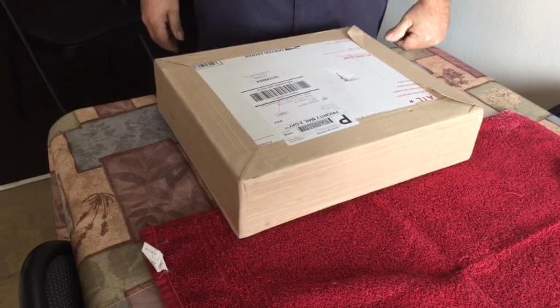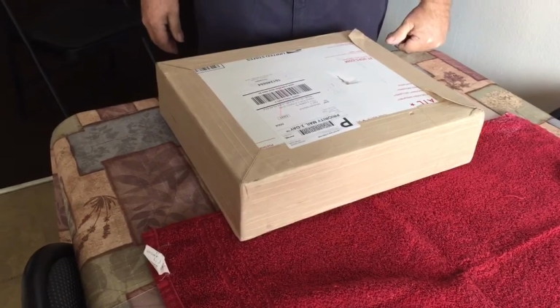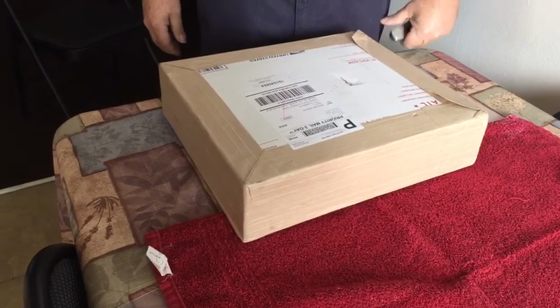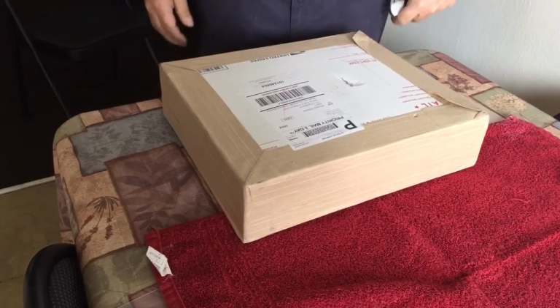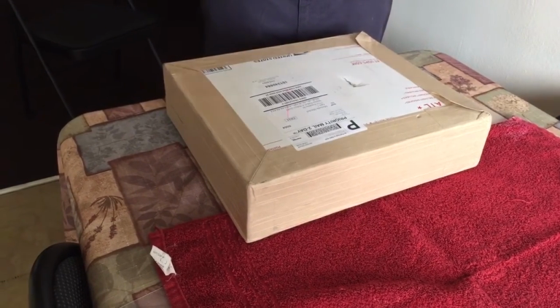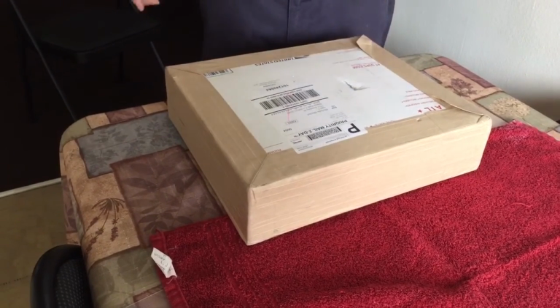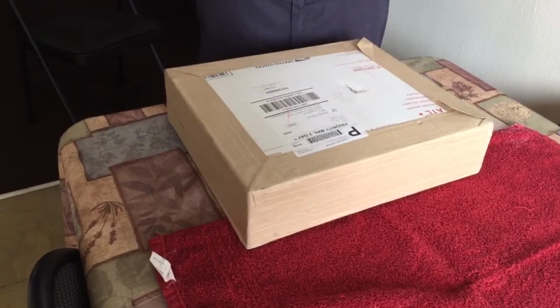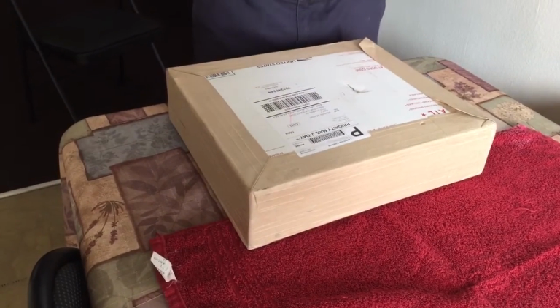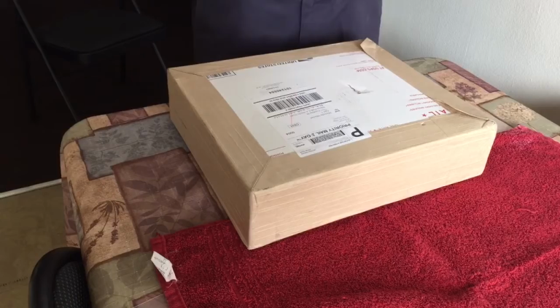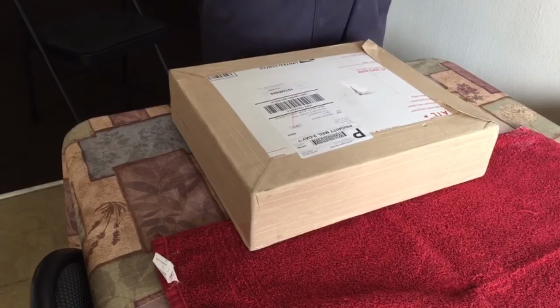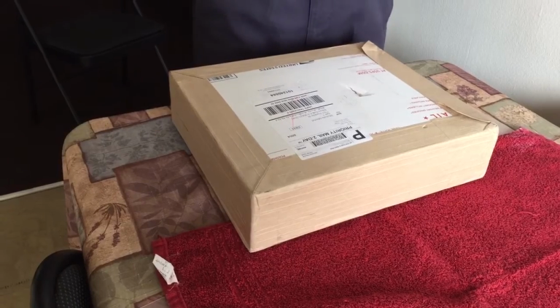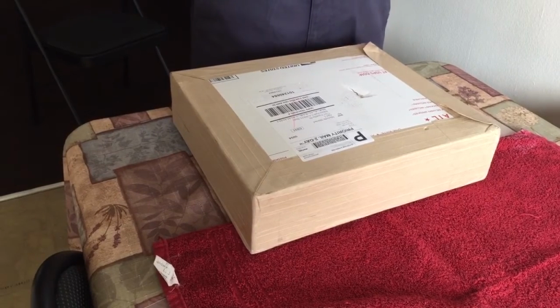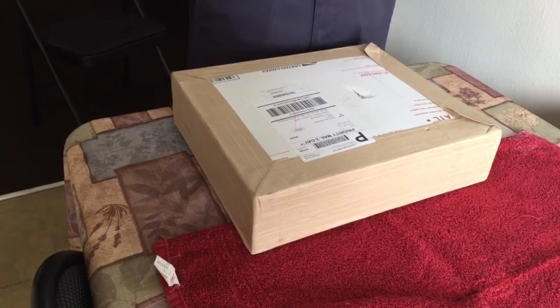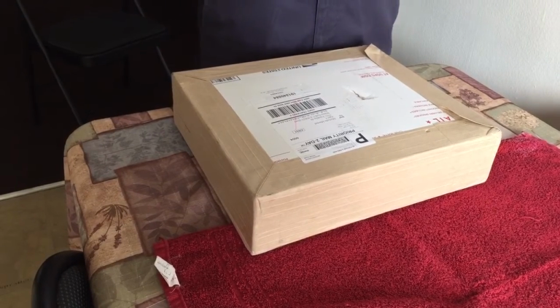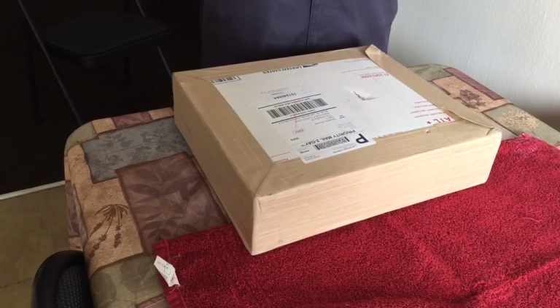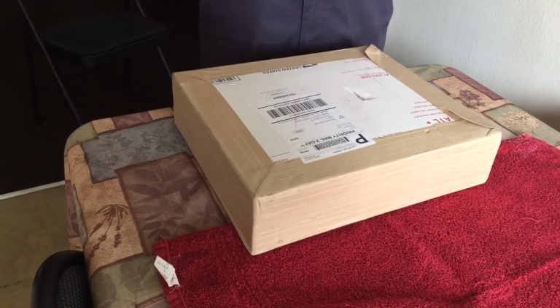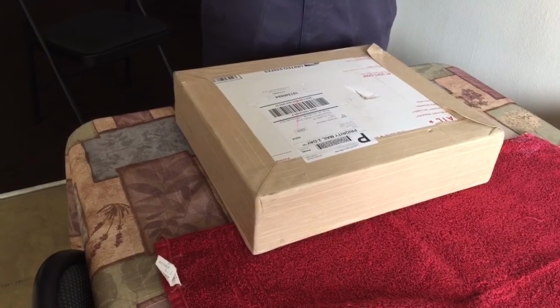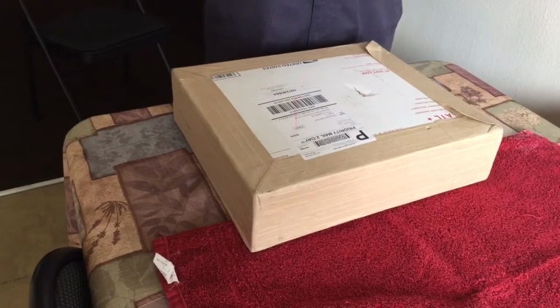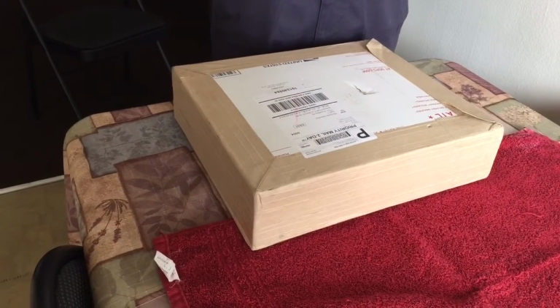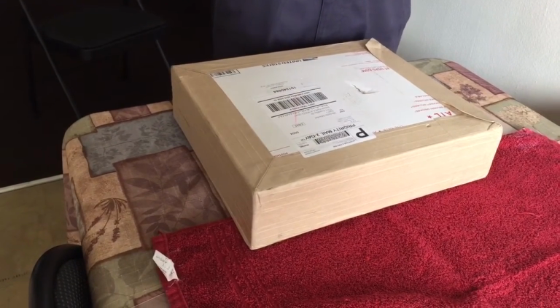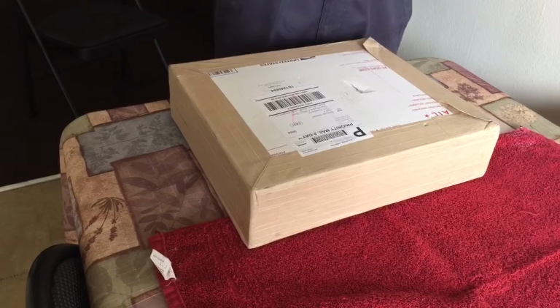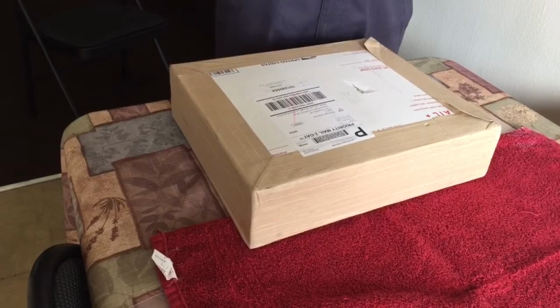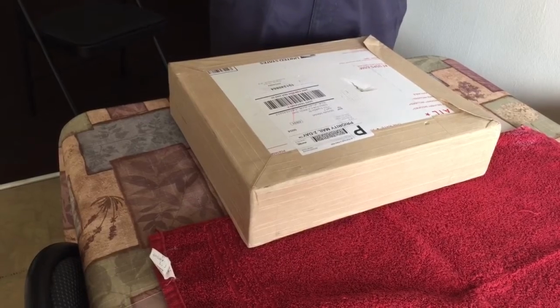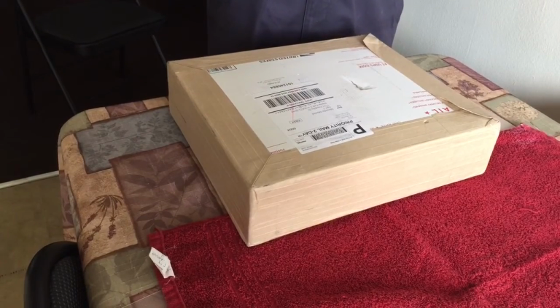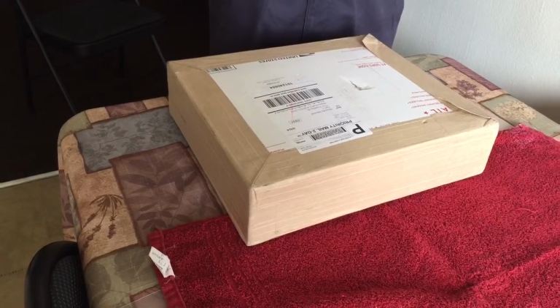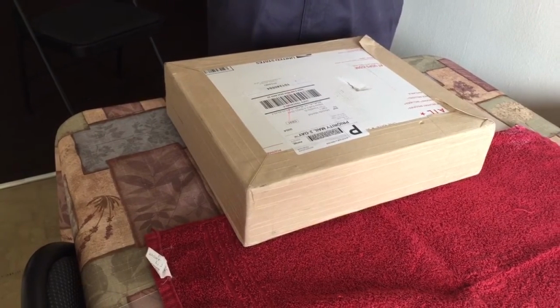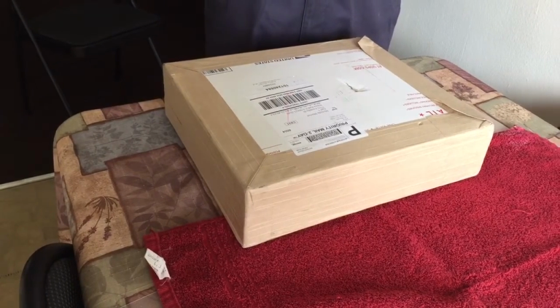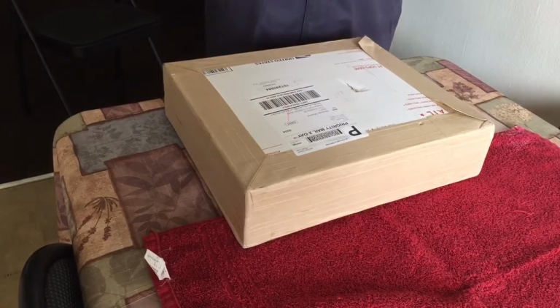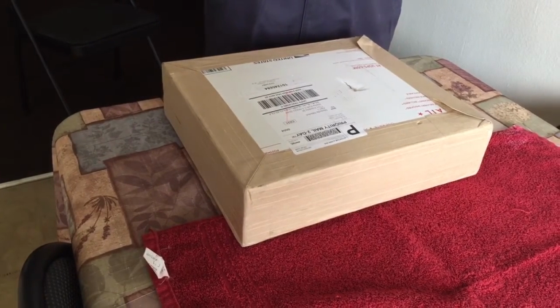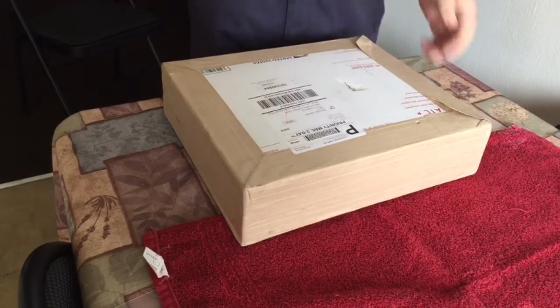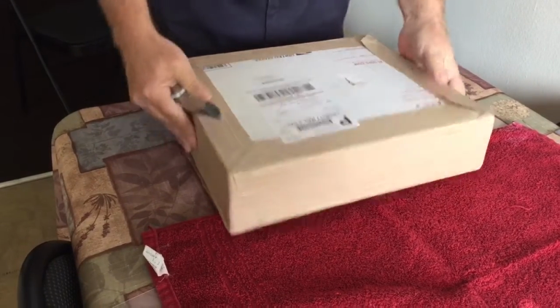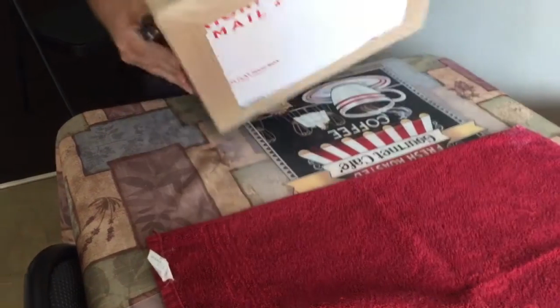Hi everybody, this is Bobby Redd coming to you with another box opening. I just got this in the mail and I think this is from Providence. I'm not too sure but I think I know what it is, but without further ado let's open it up and see what we got.